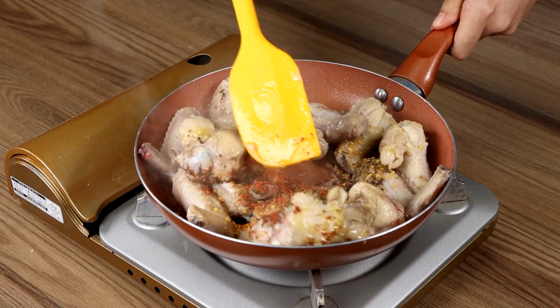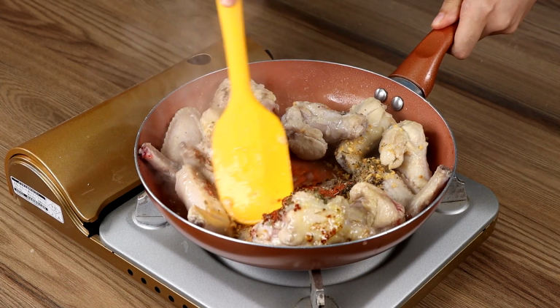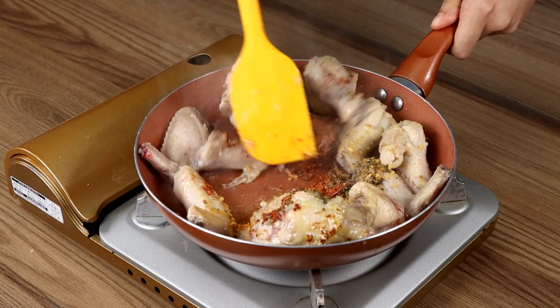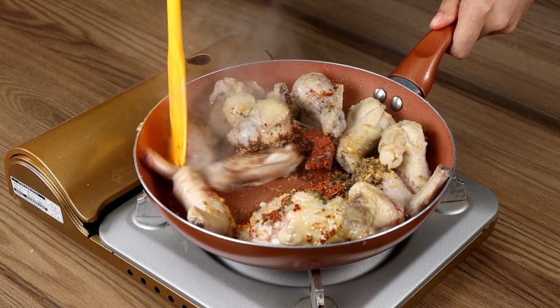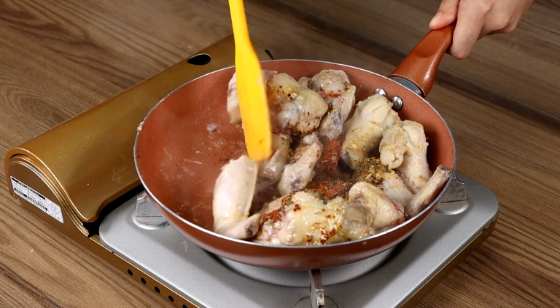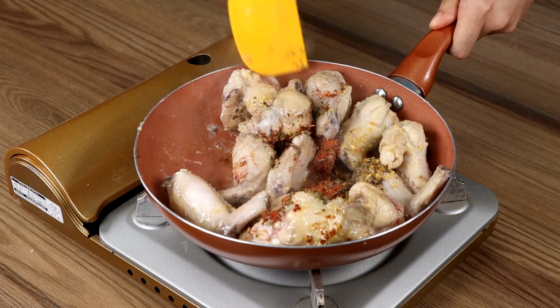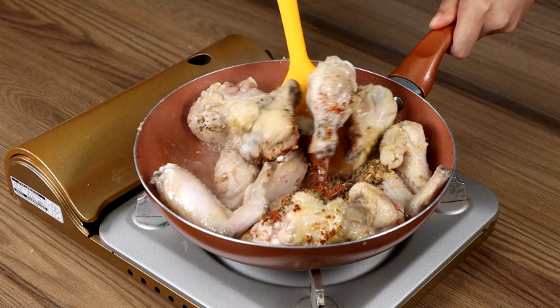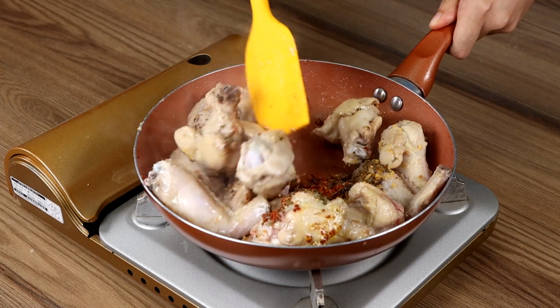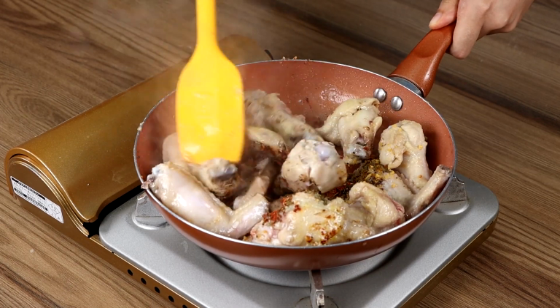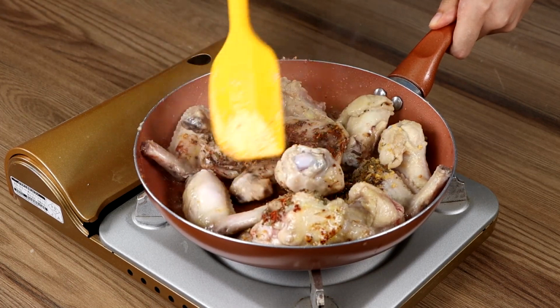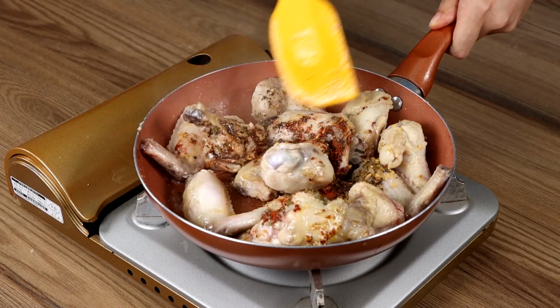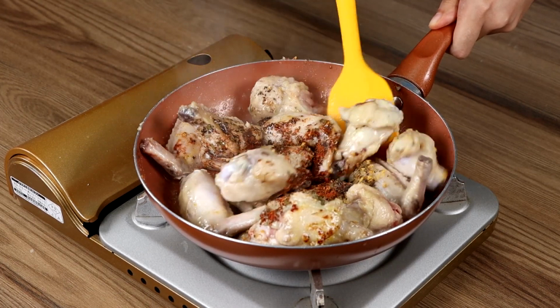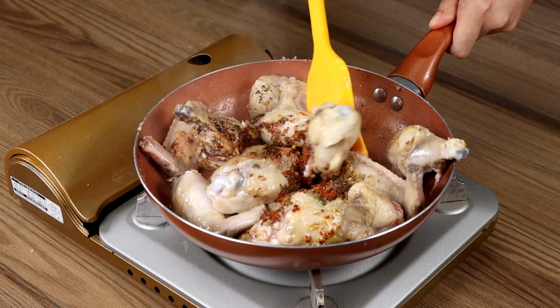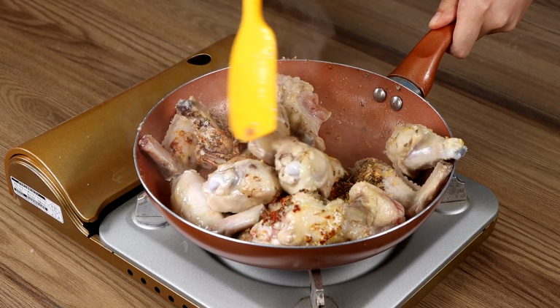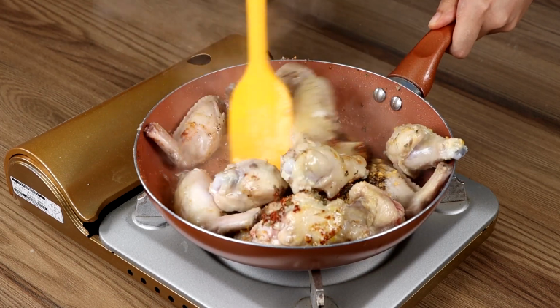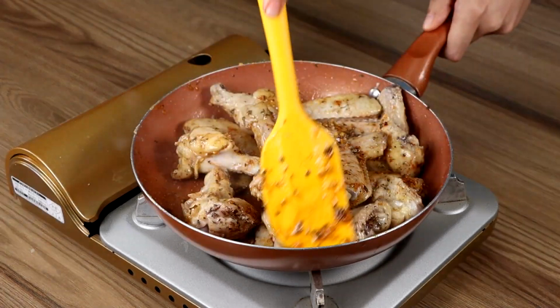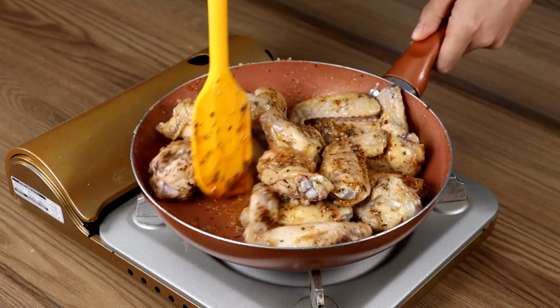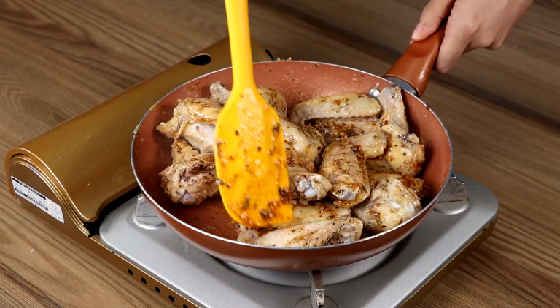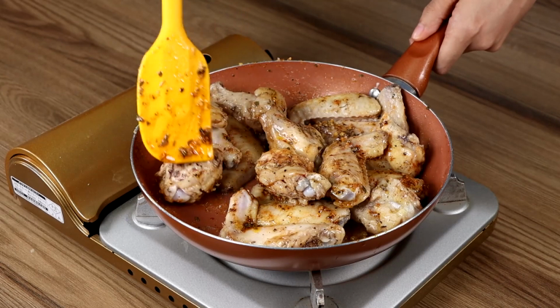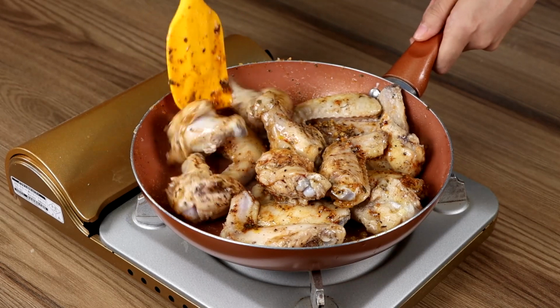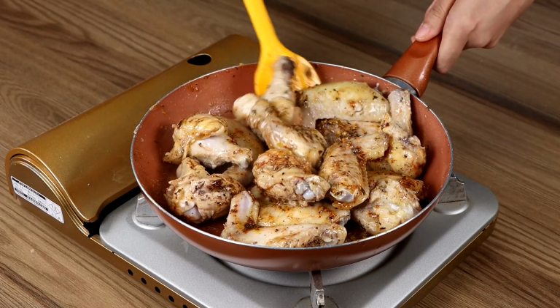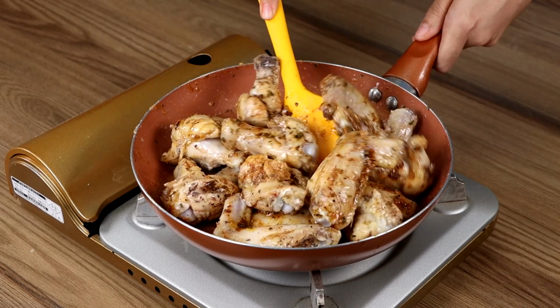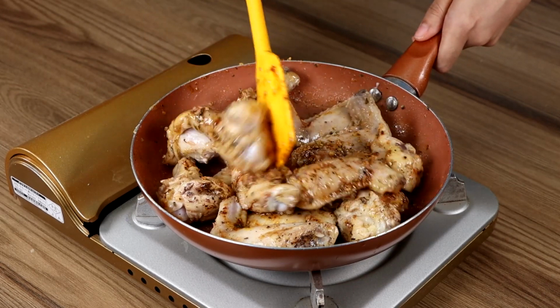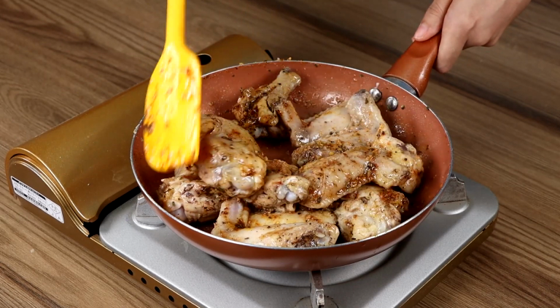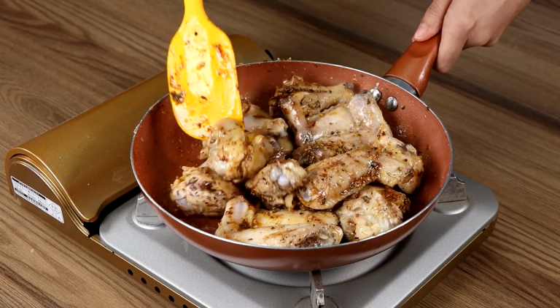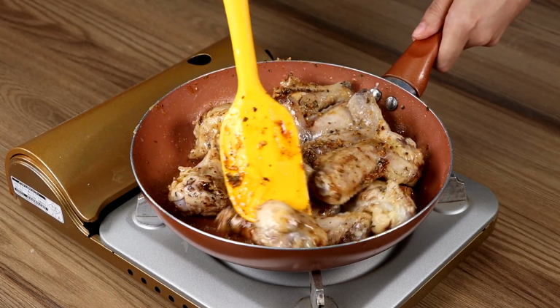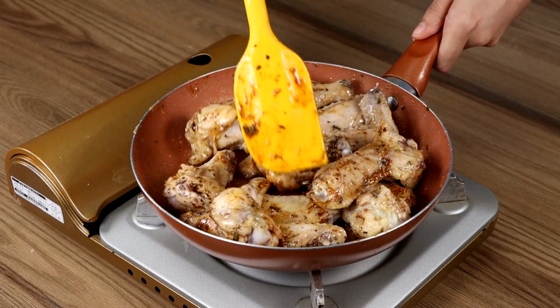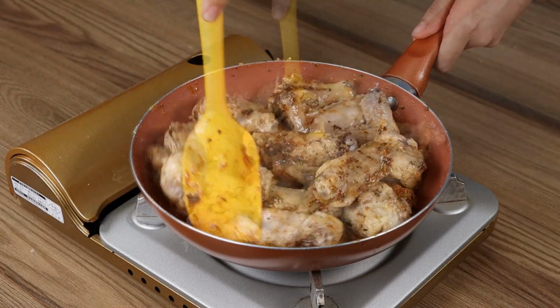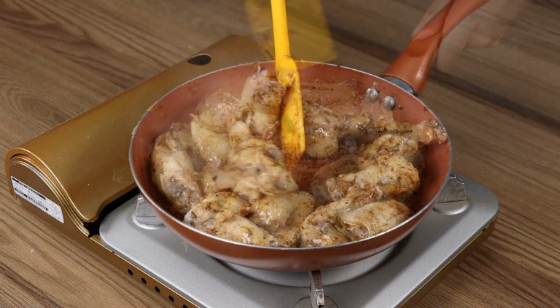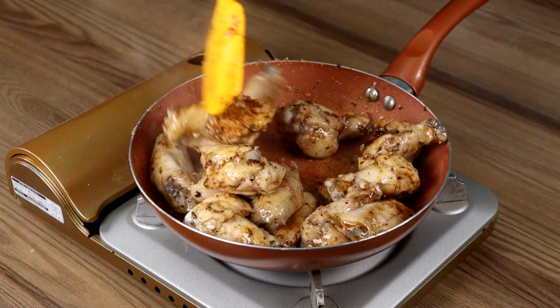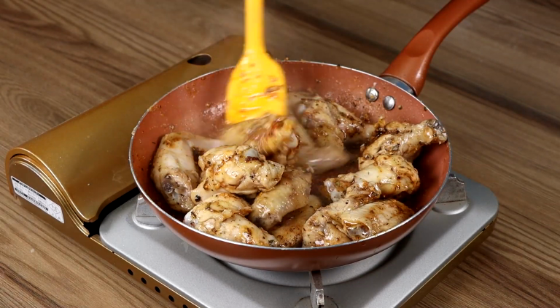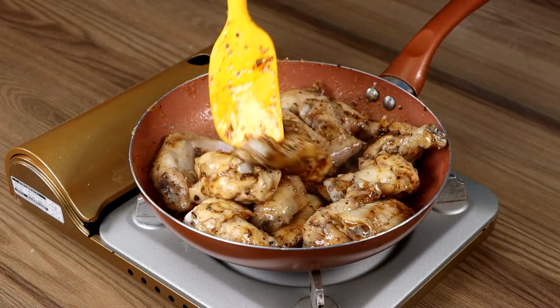If you're still watching the video, you're loving the recipe! Then like the video and comment below: I love chicken! And you guys, try this recipe! It's so delicious! I'm sure you're gonna love it!